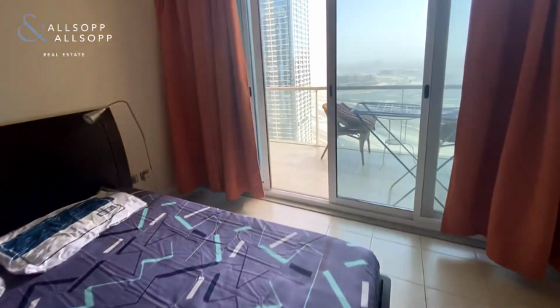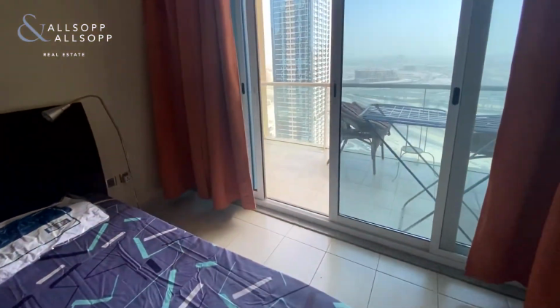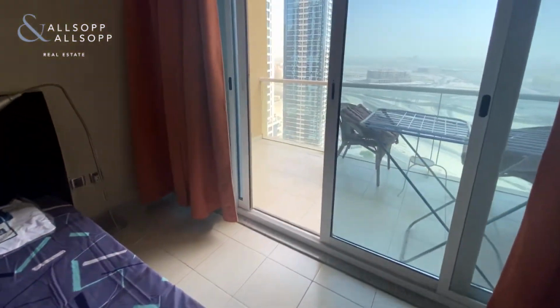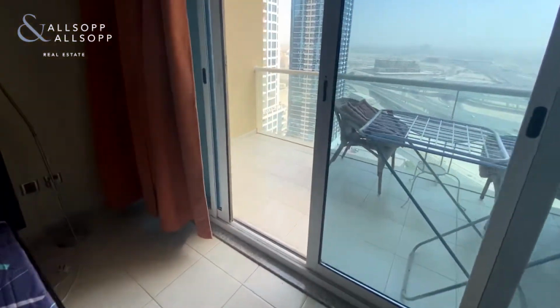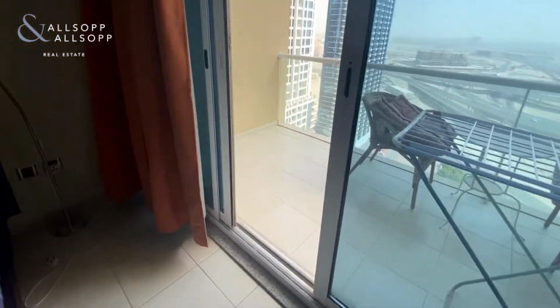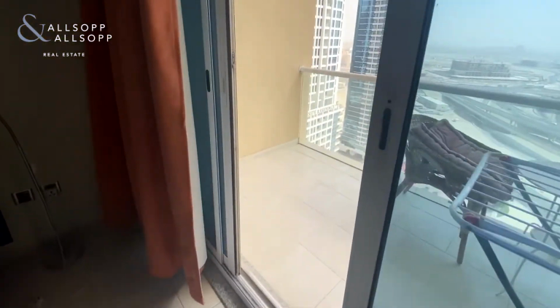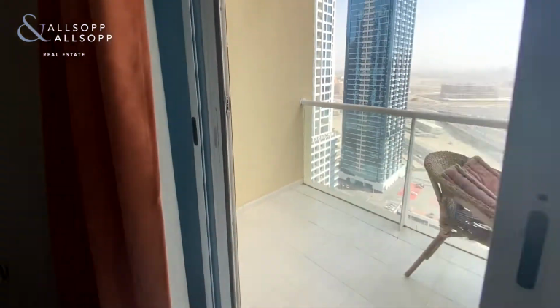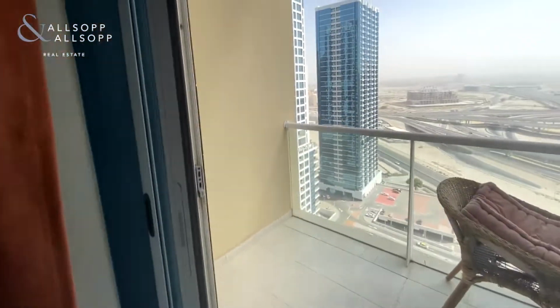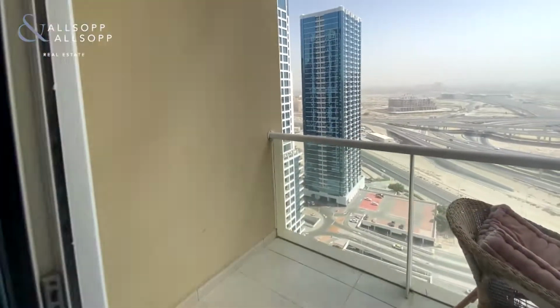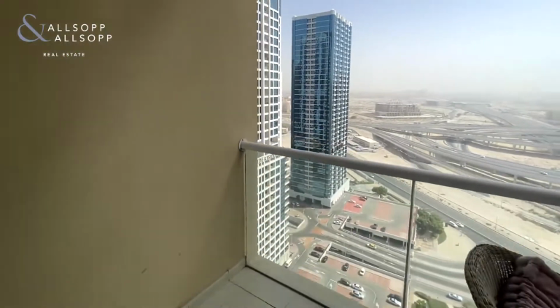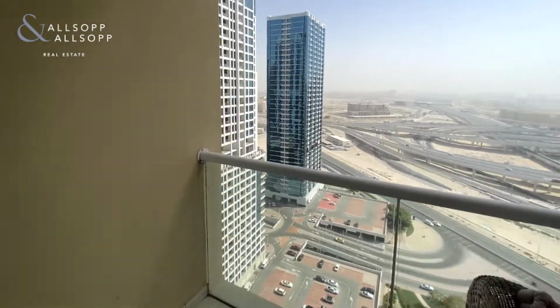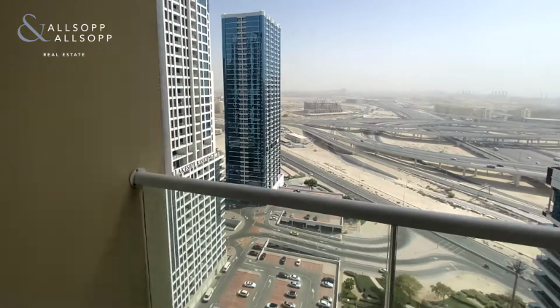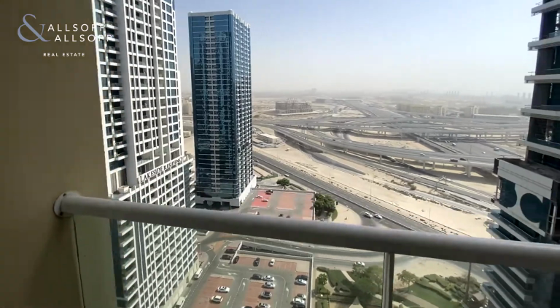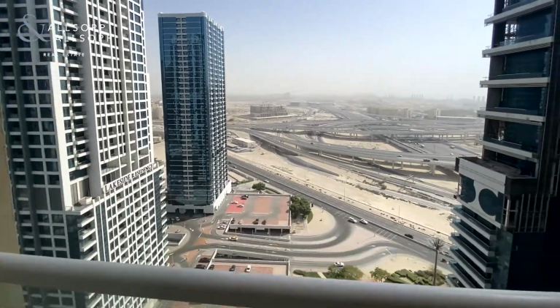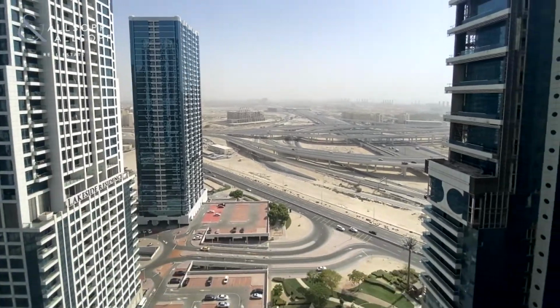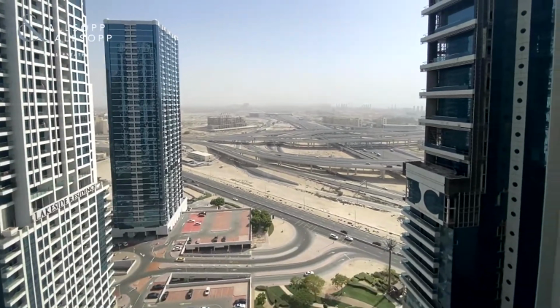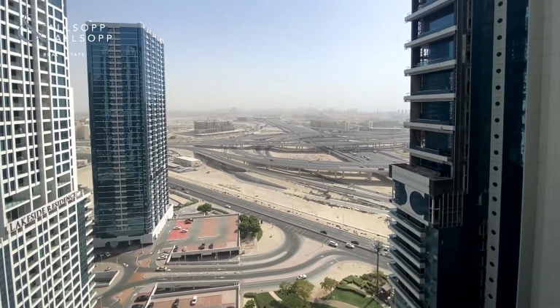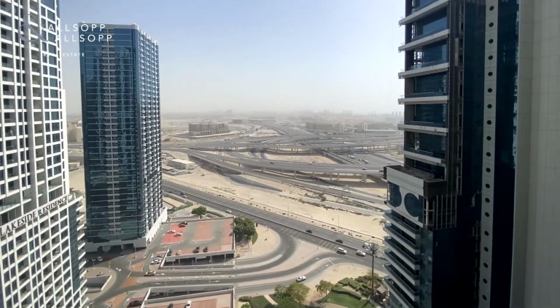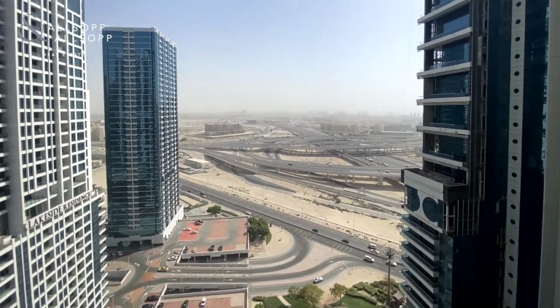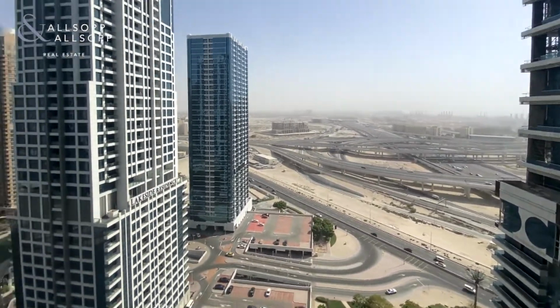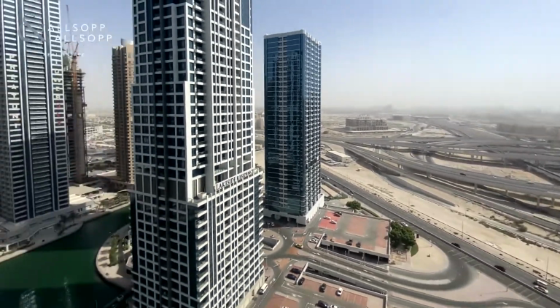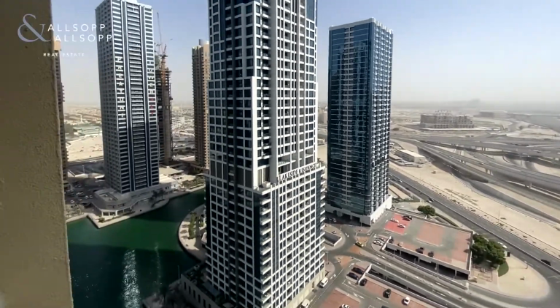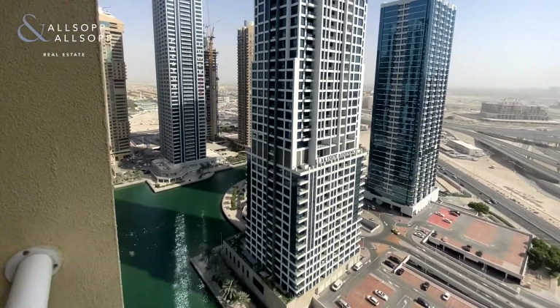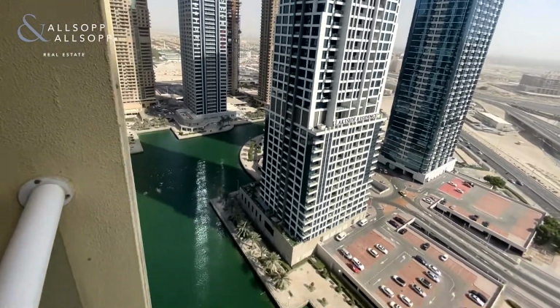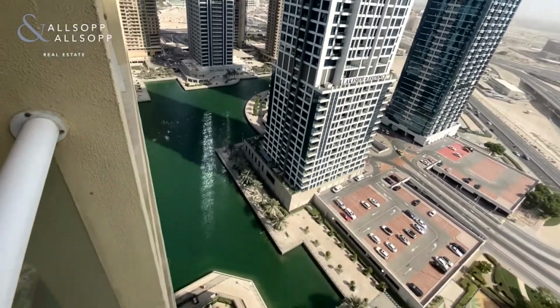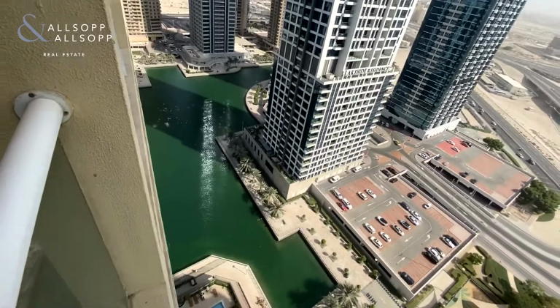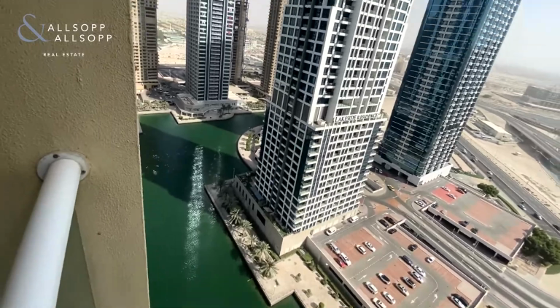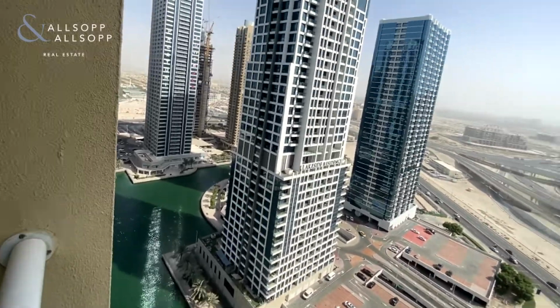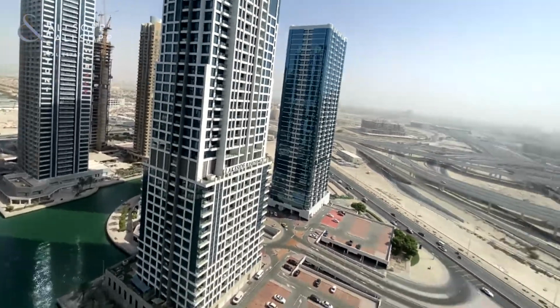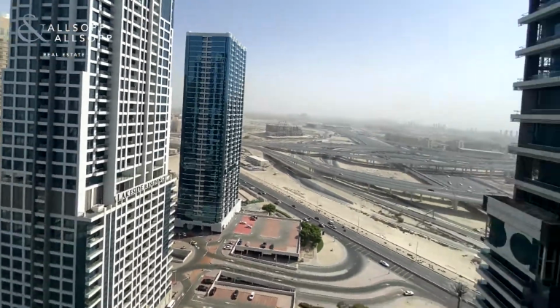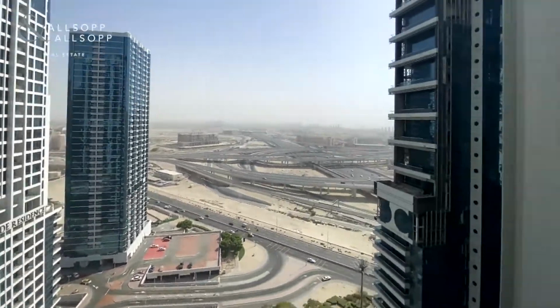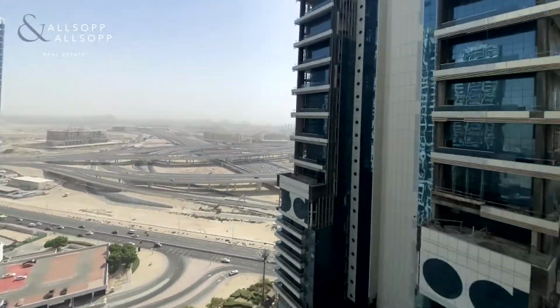The studio also benefits from a balcony with El Batuta Mall just in the background, and a partial lake view on your left hand side.